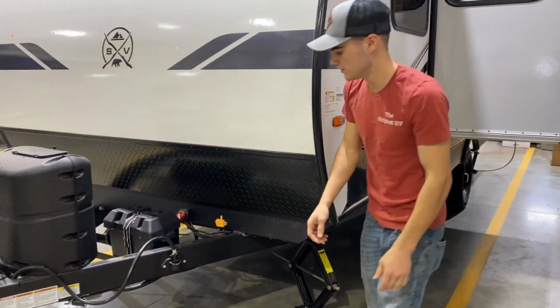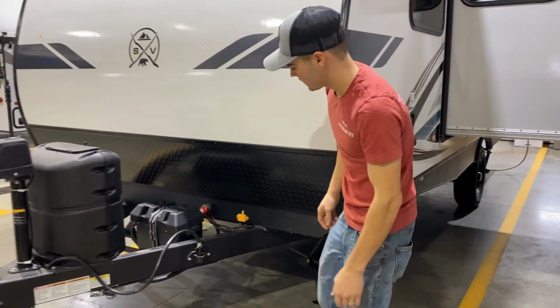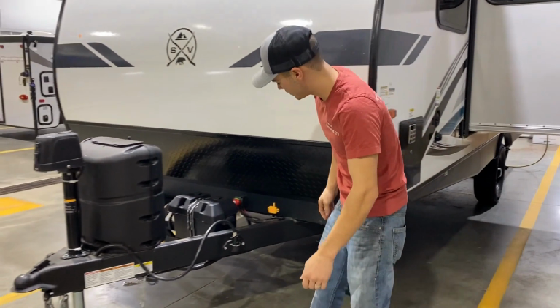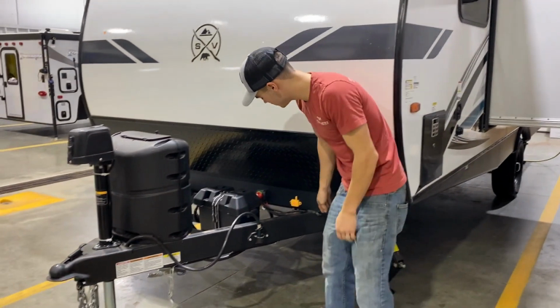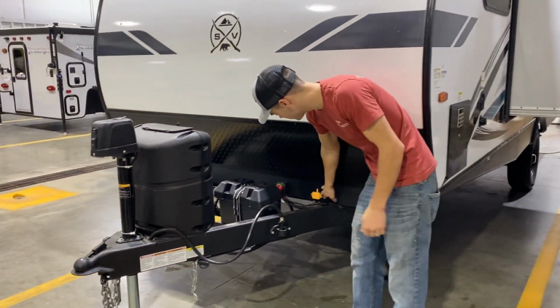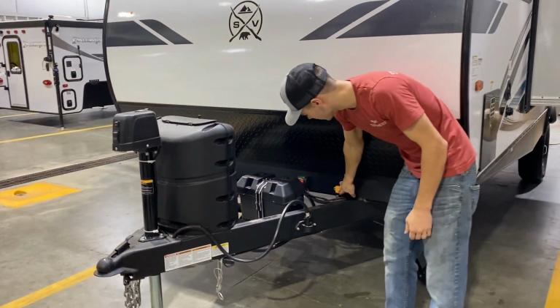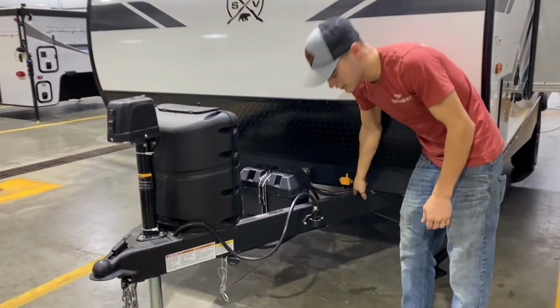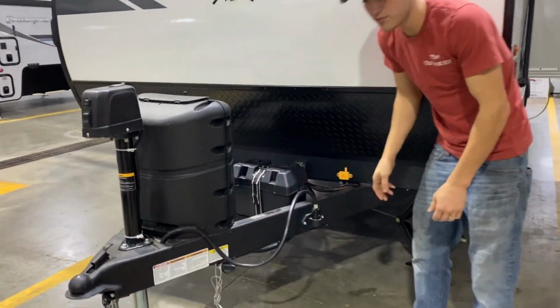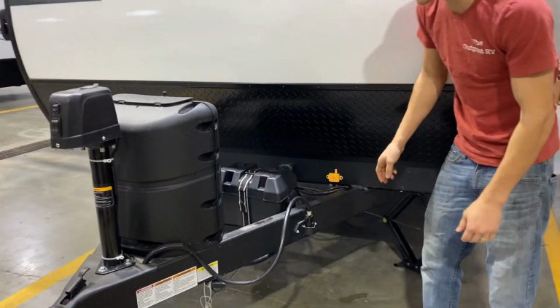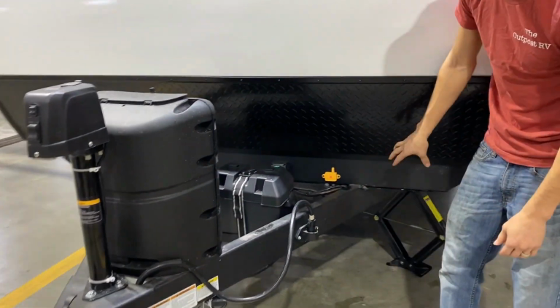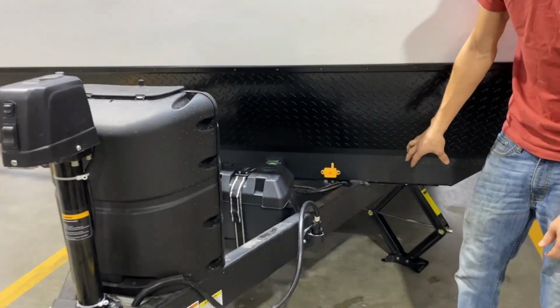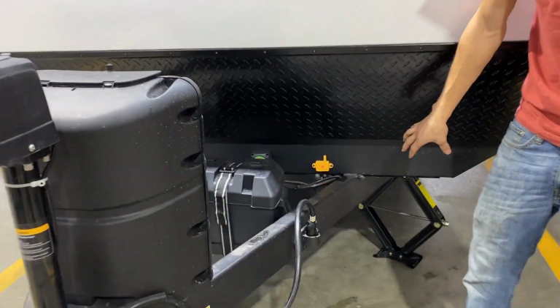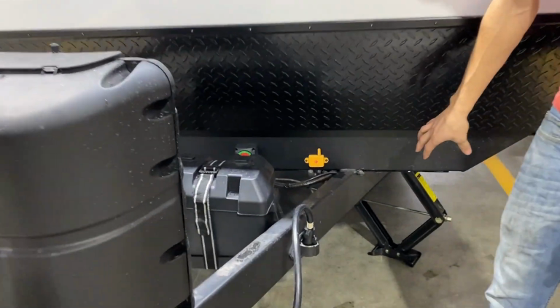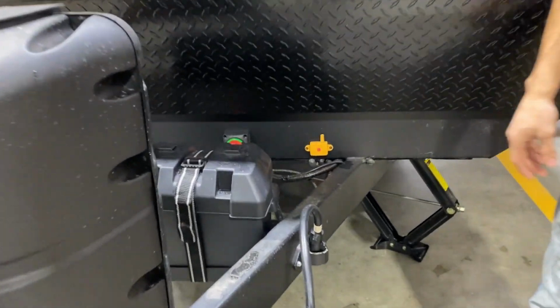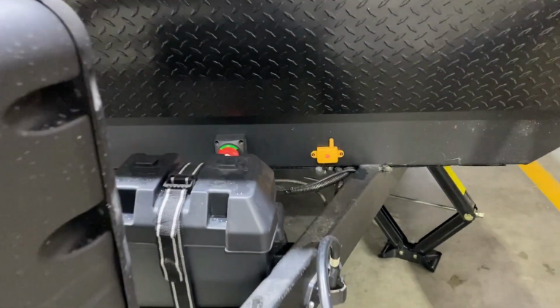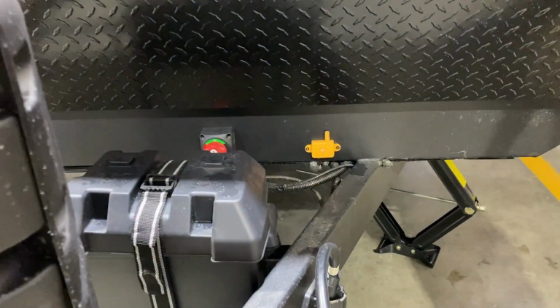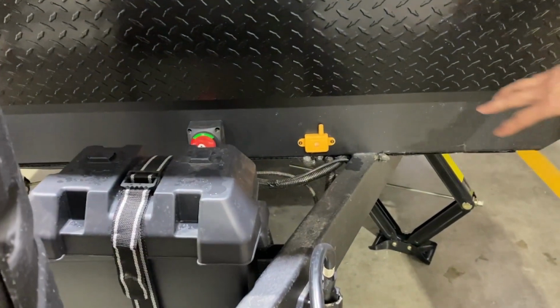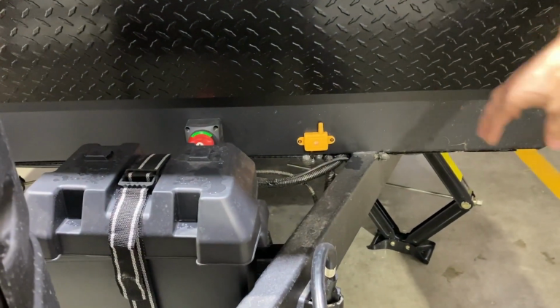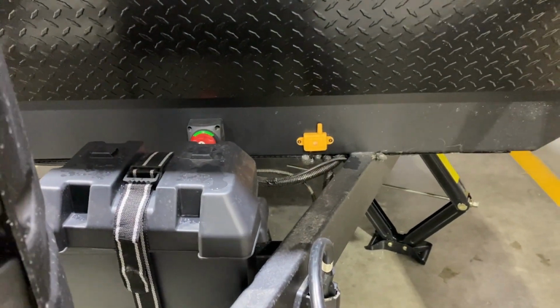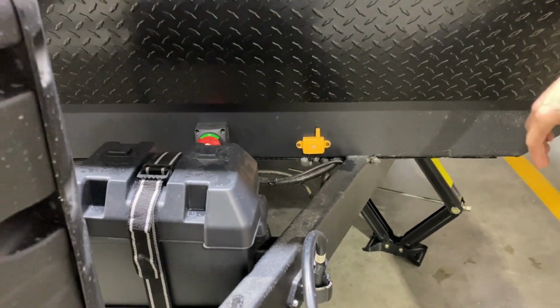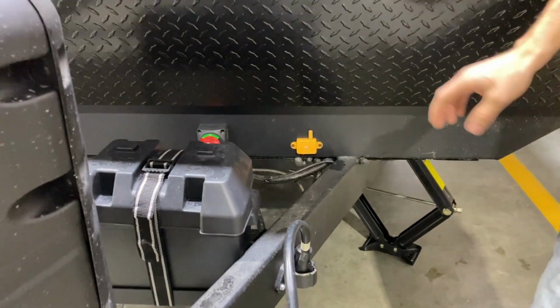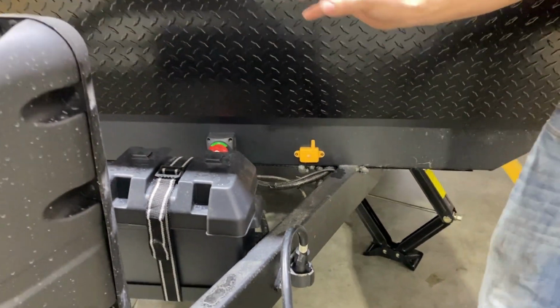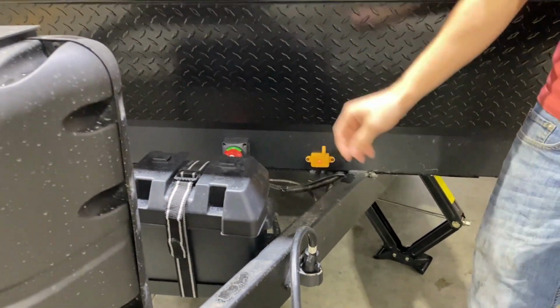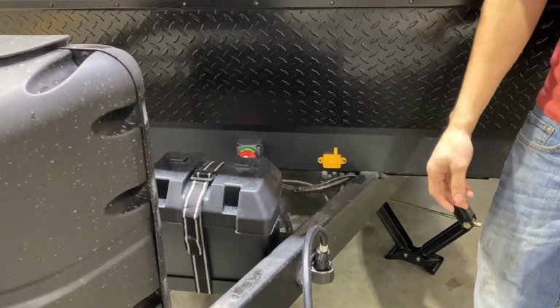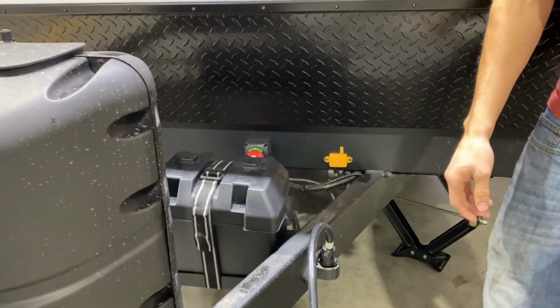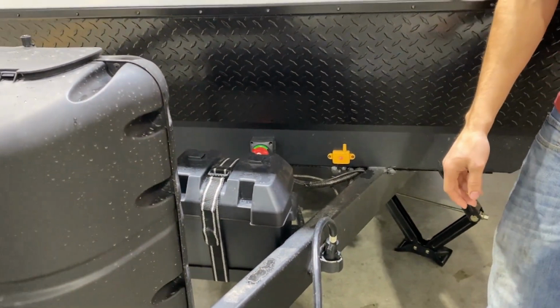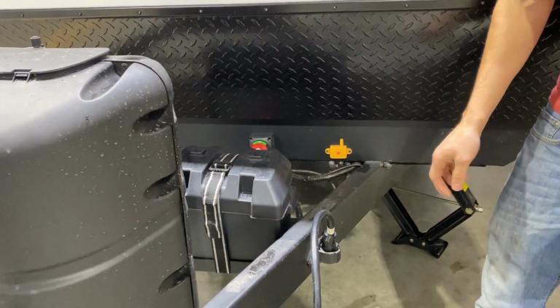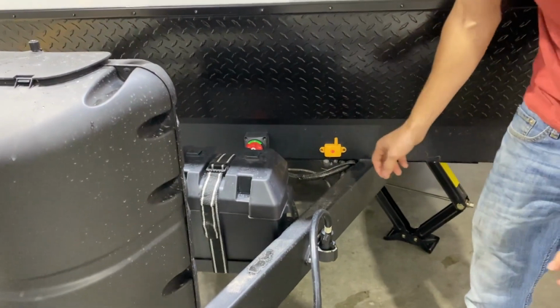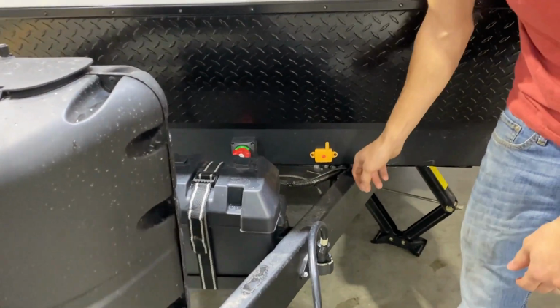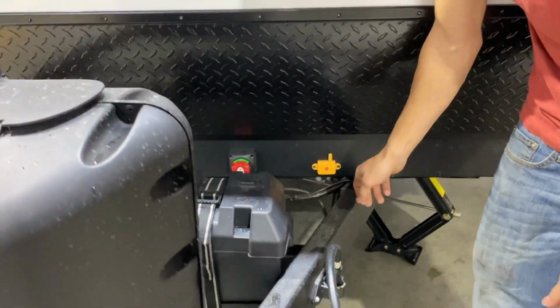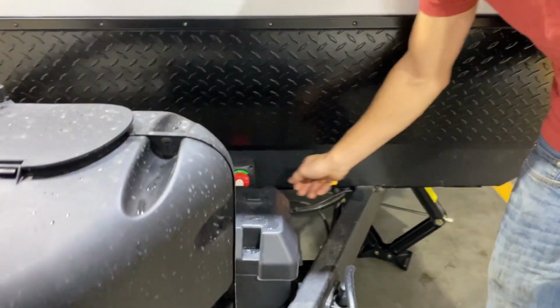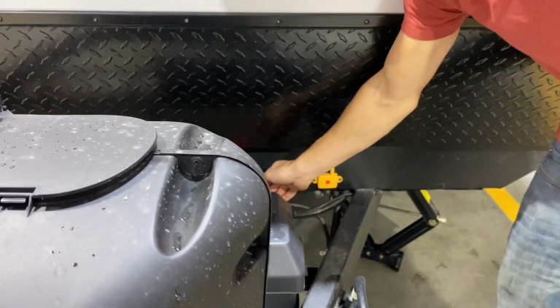In the front here, this little light right here is just for your tire monitor sensors — that is your signal. I'll show you that on the inside of the refrigerator. You can go and install that as well.